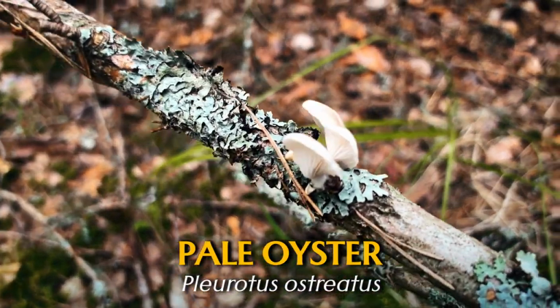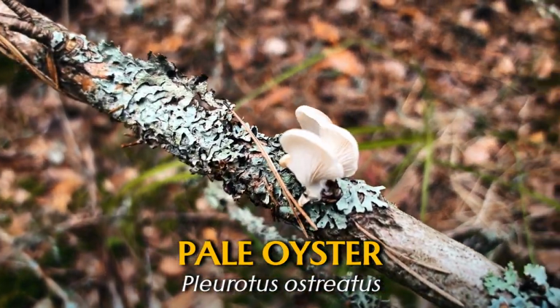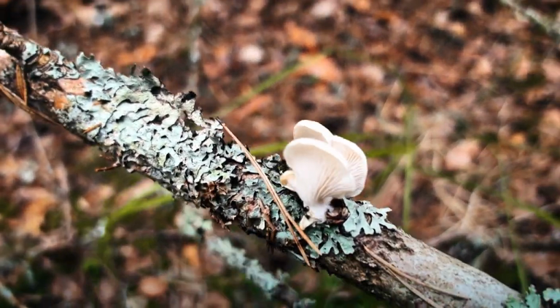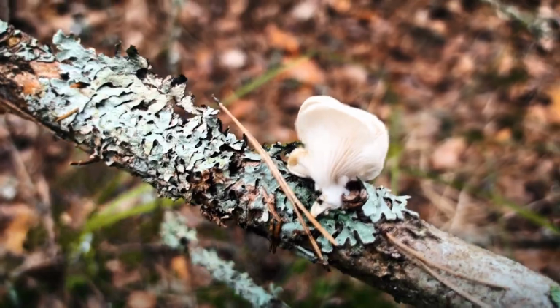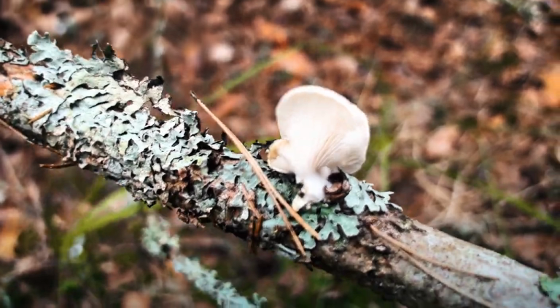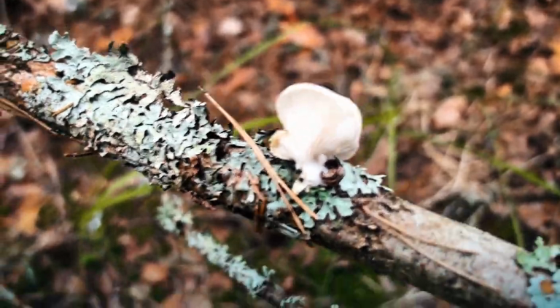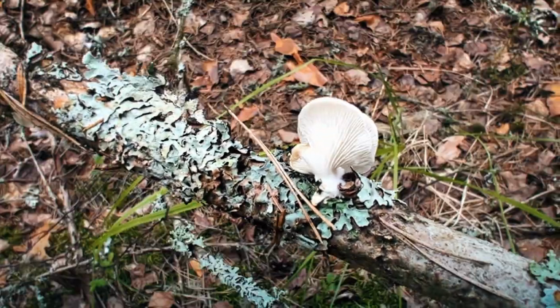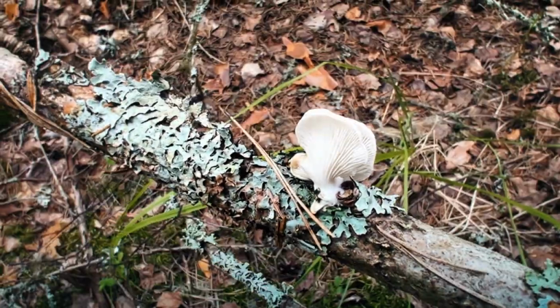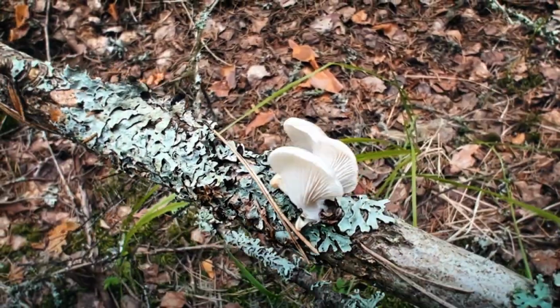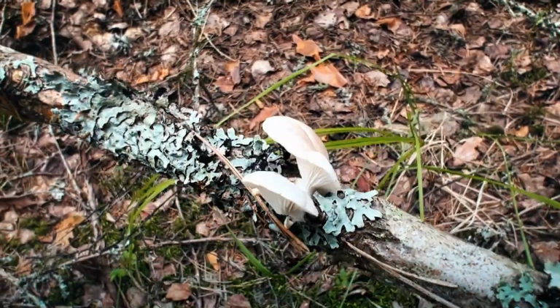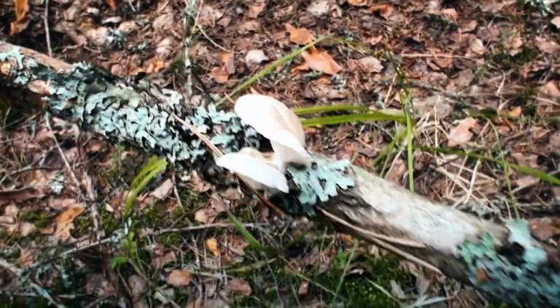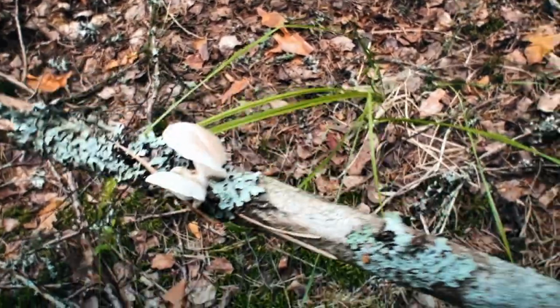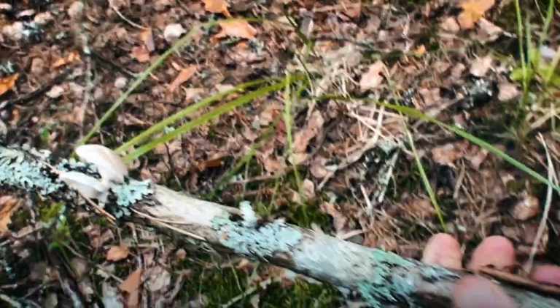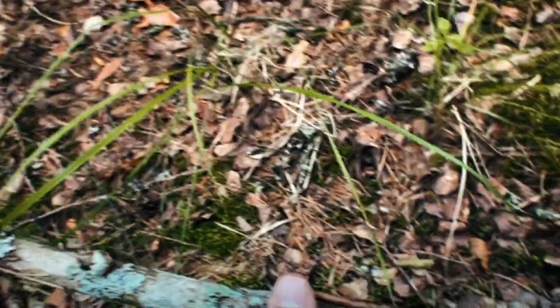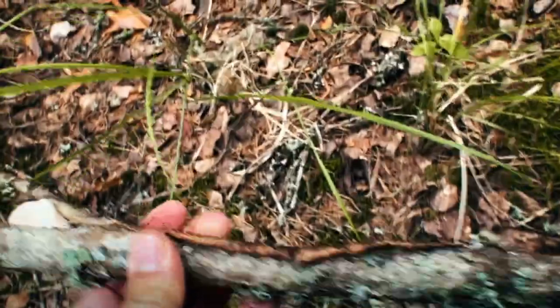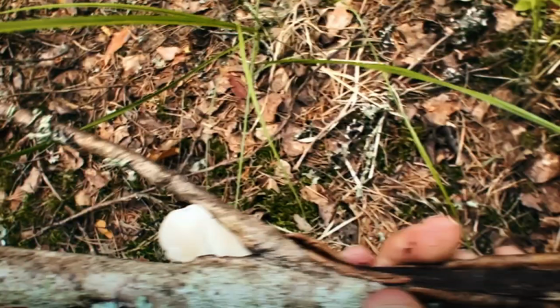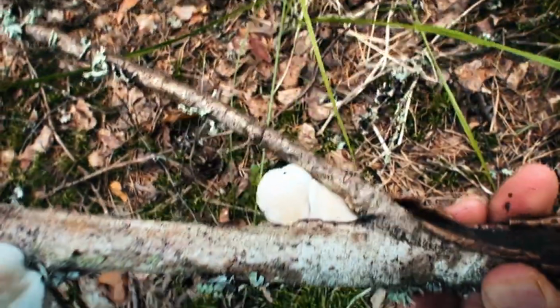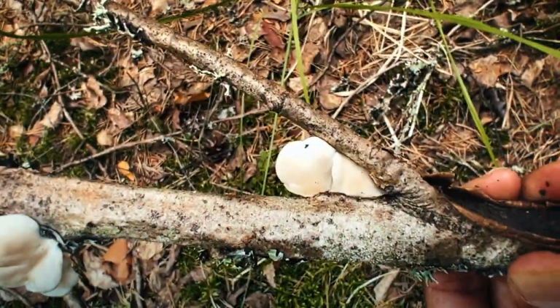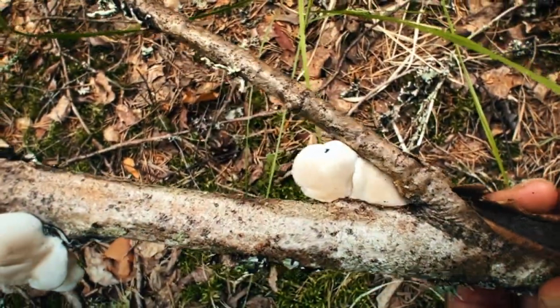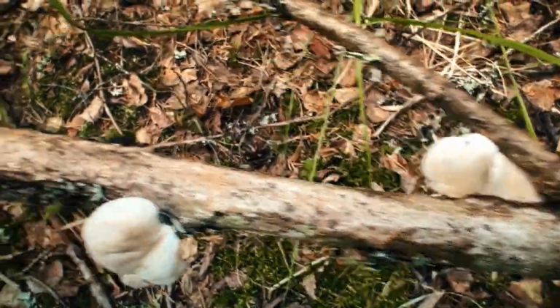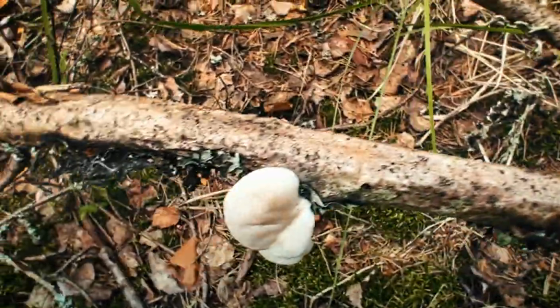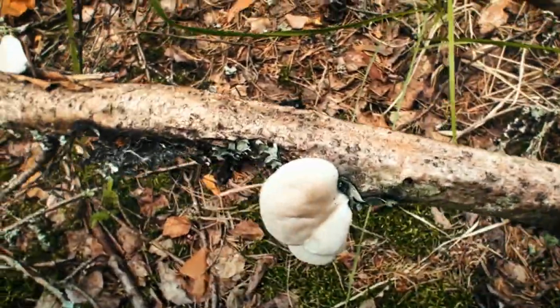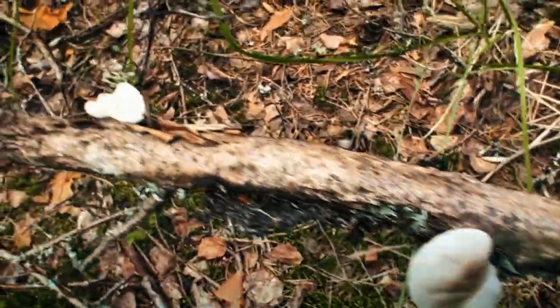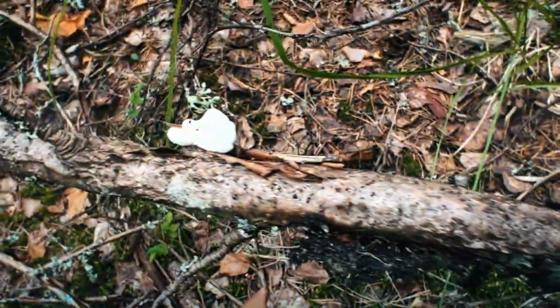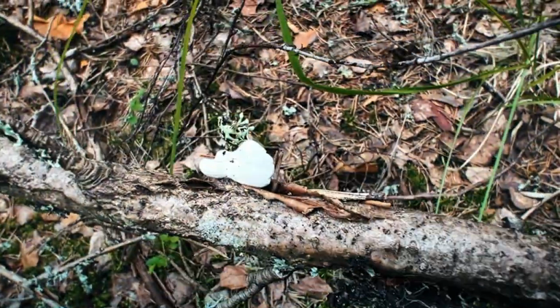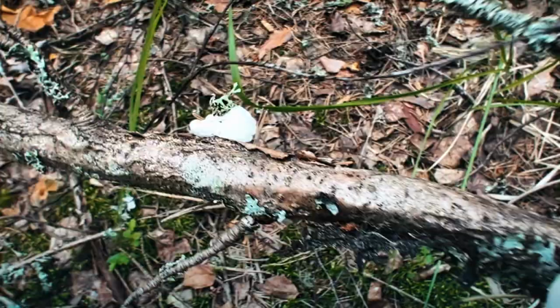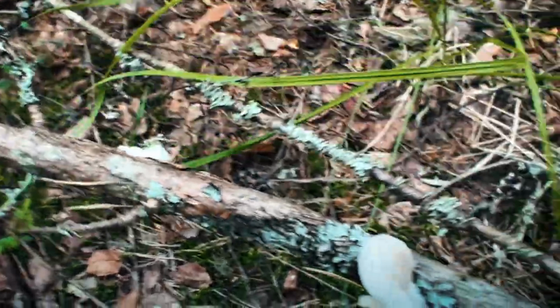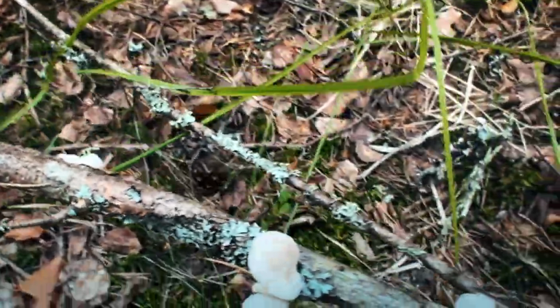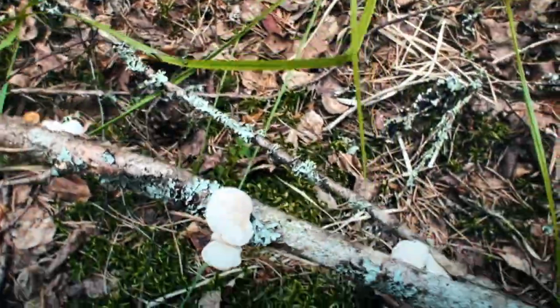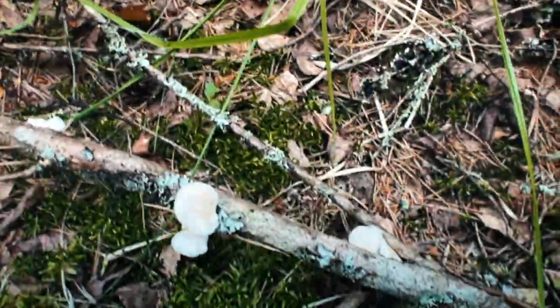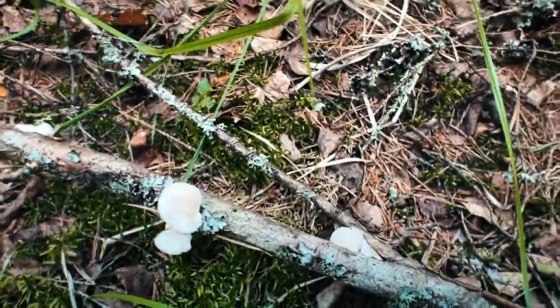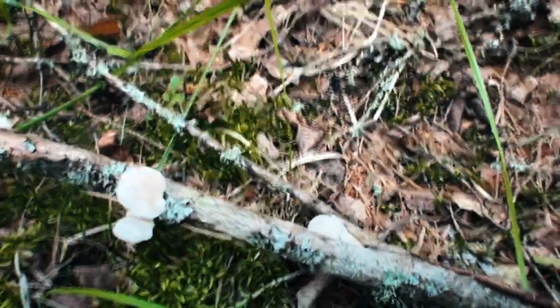Look at these tiny little oyster mushrooms. These are usually found growing in clusters on dead hardwood trees. The caps have a soft greyish hue to them and they look a bit like an oyster shell, hence the name.